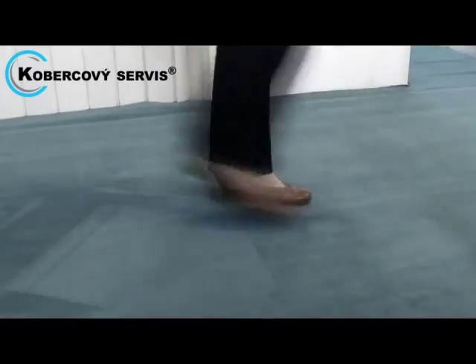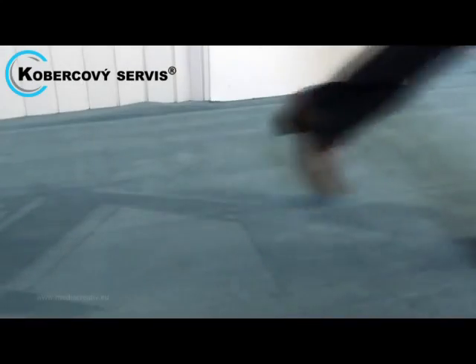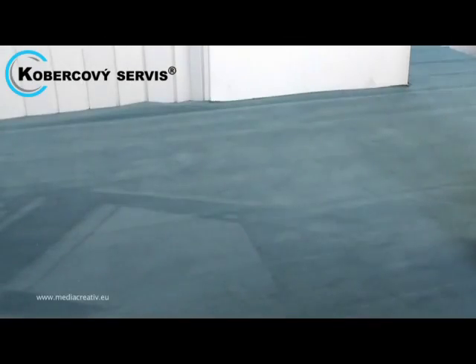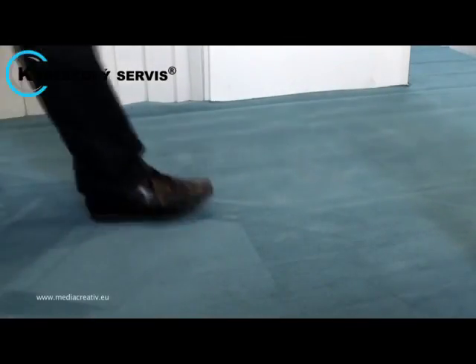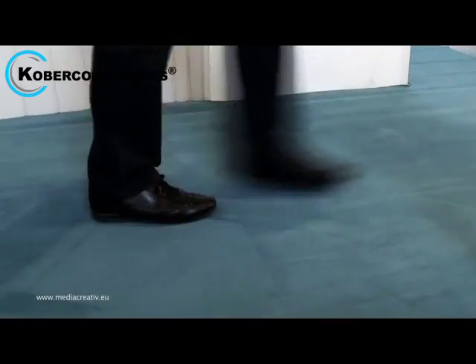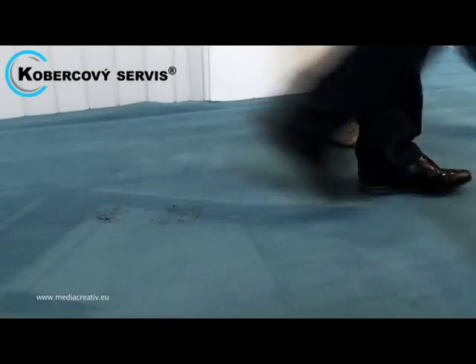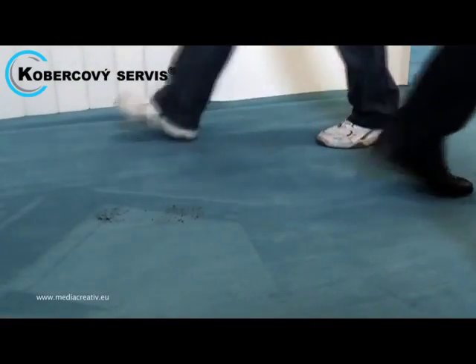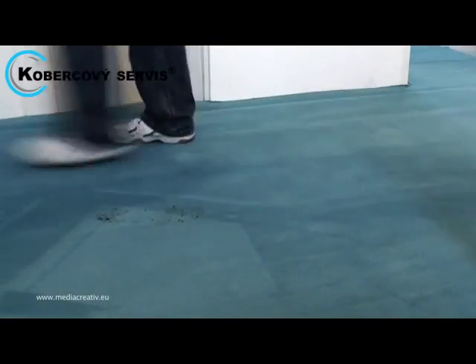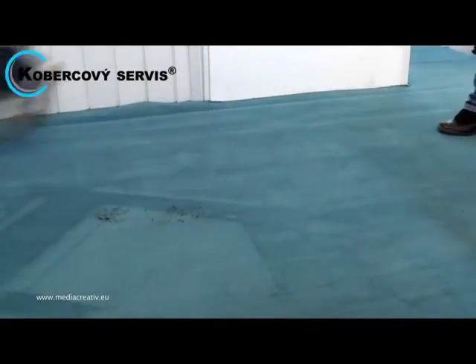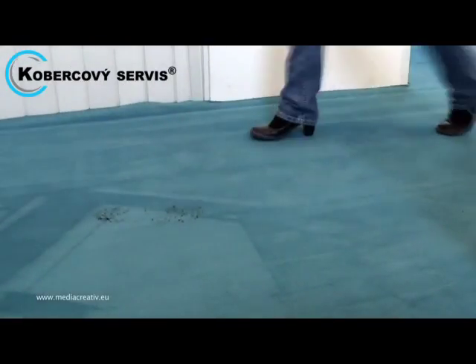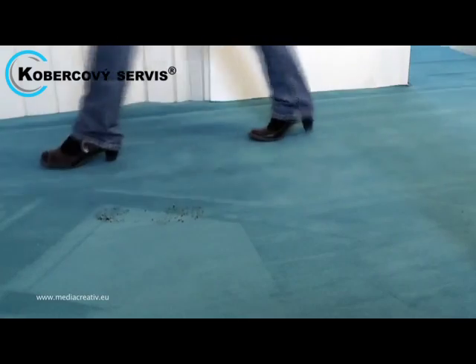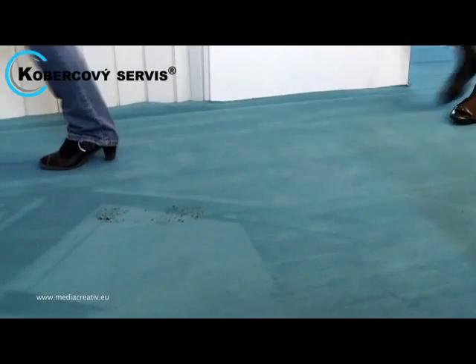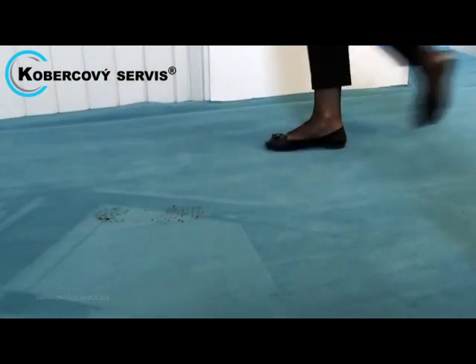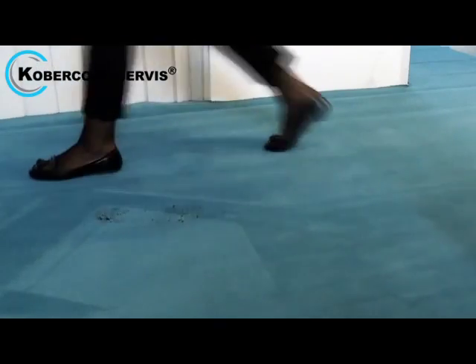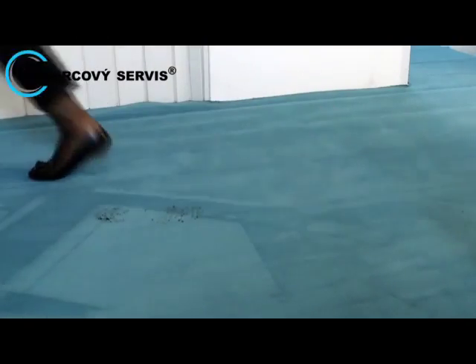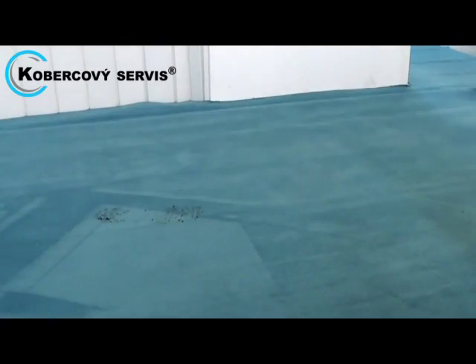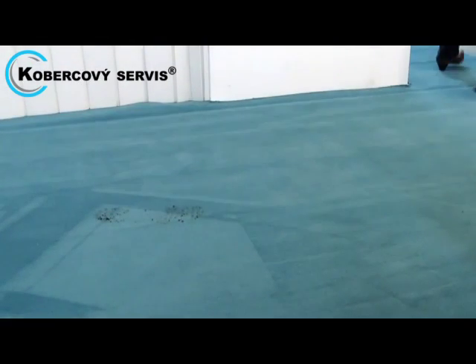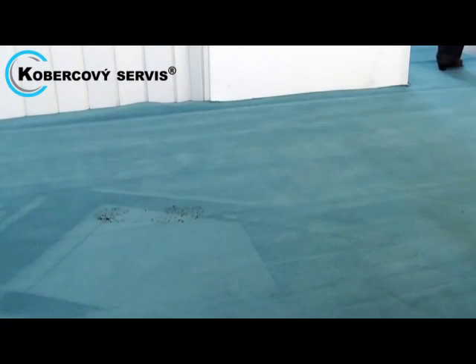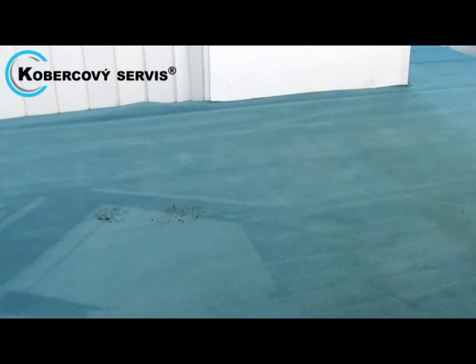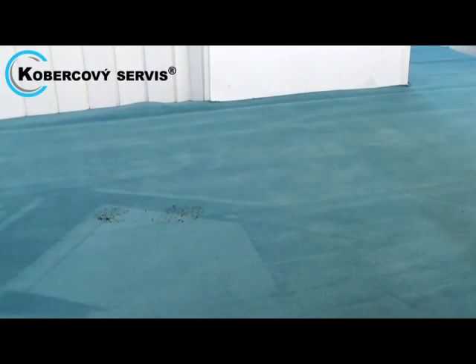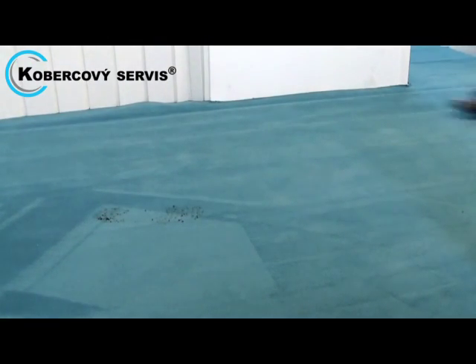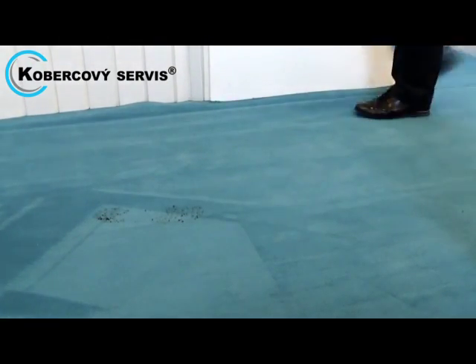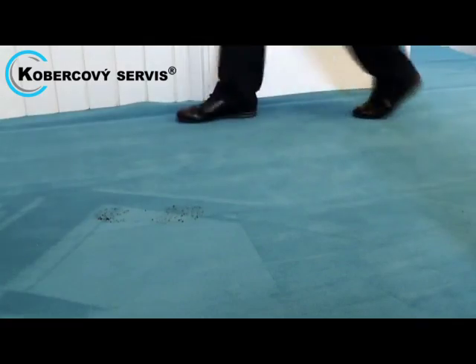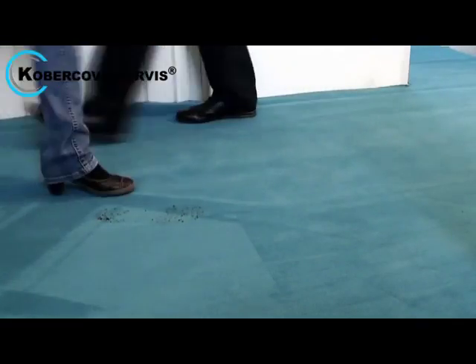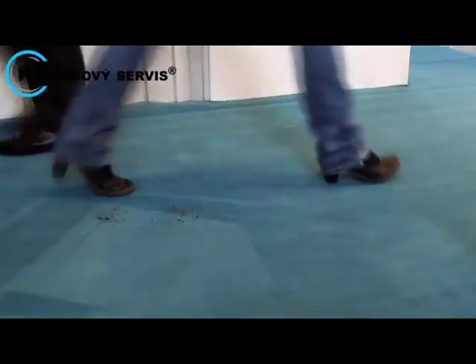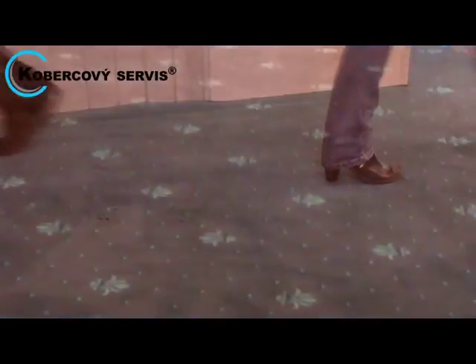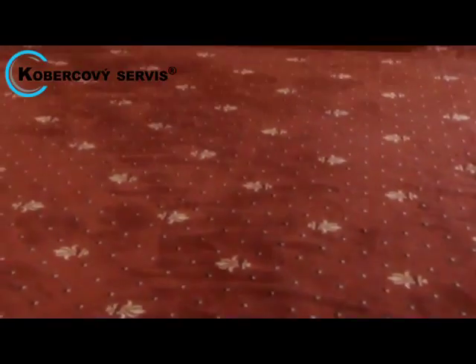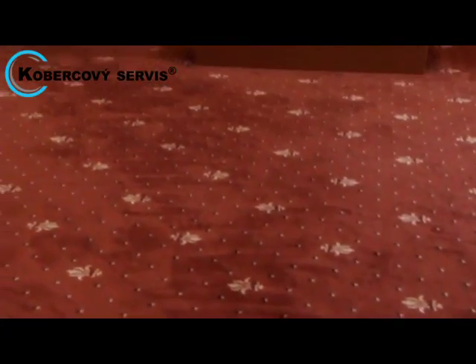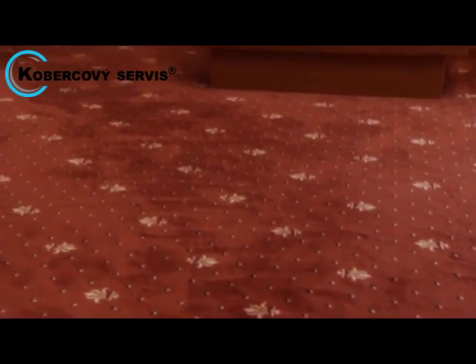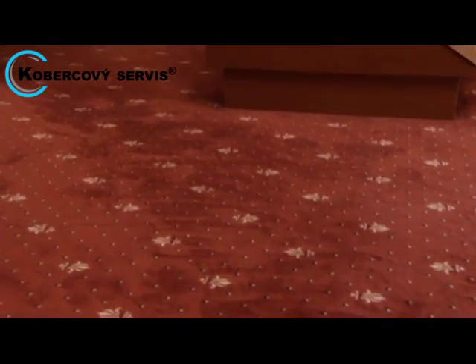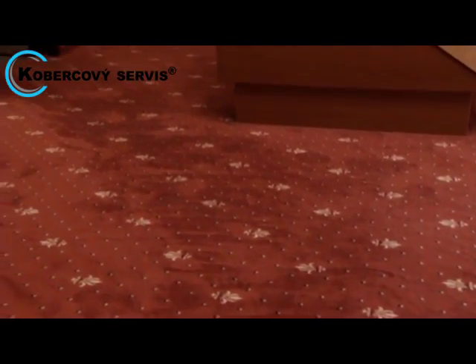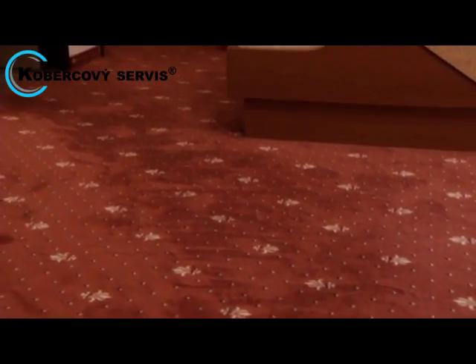Thousands of shoes transfer dirt and contaminants from the outside environment into our inside world, where it ends up on our carpet. Even daily vacuuming cannot prevent heavy traffic areas from assuming a negative appearance over time.